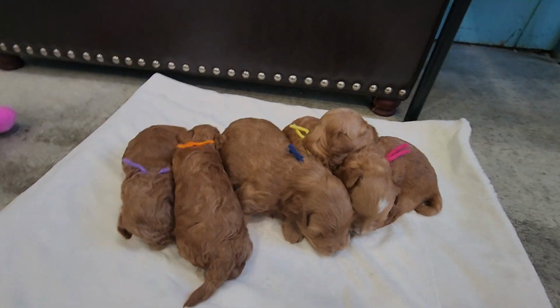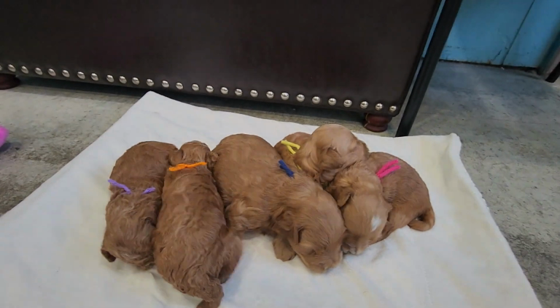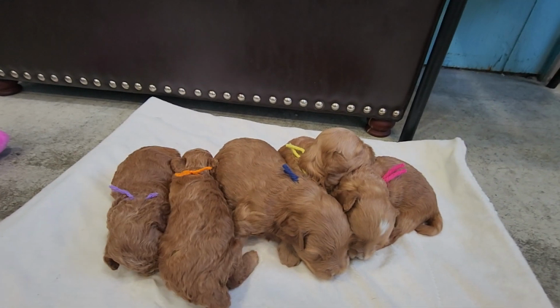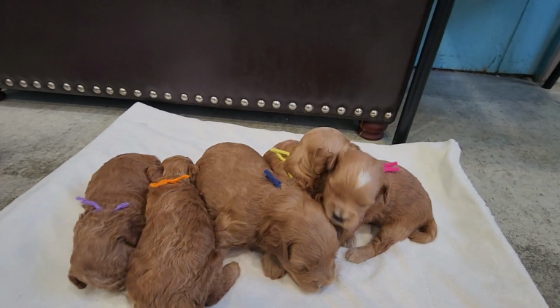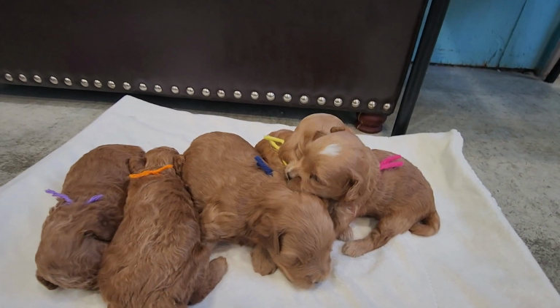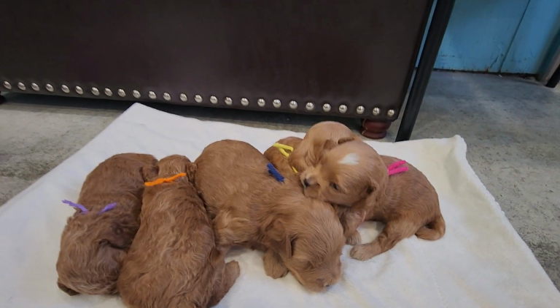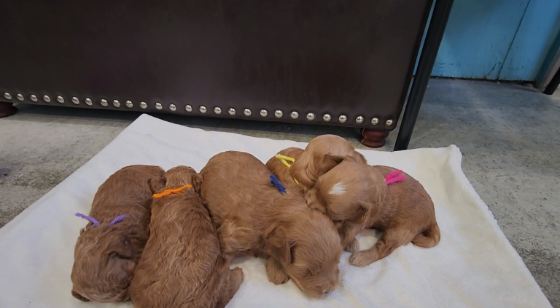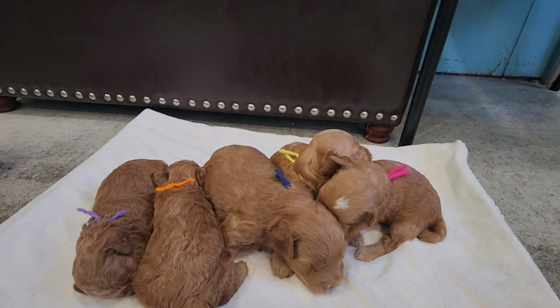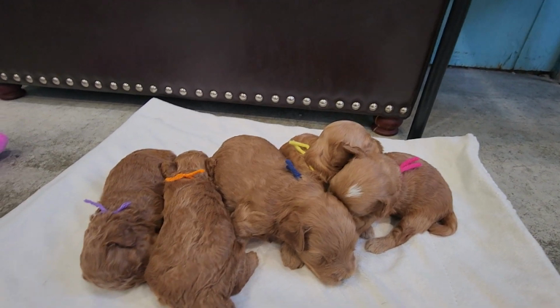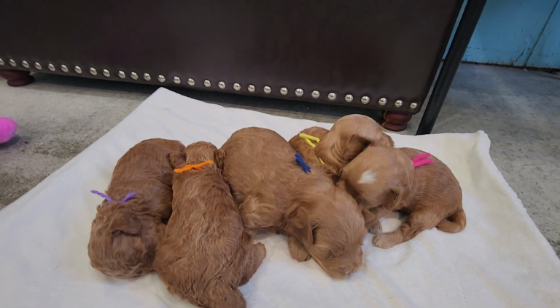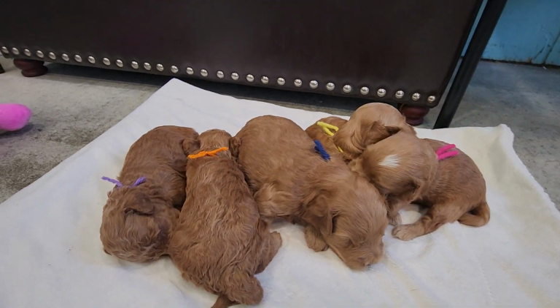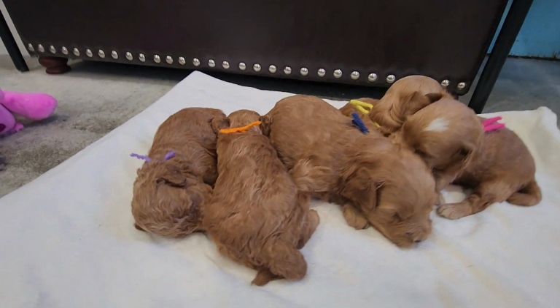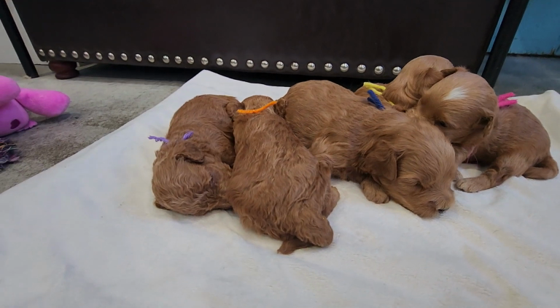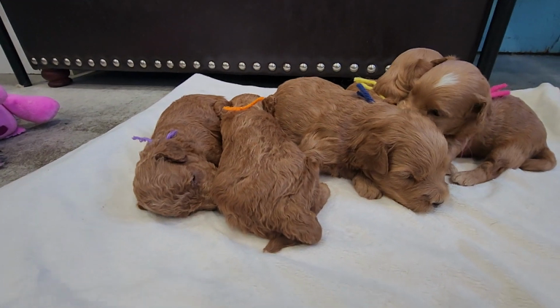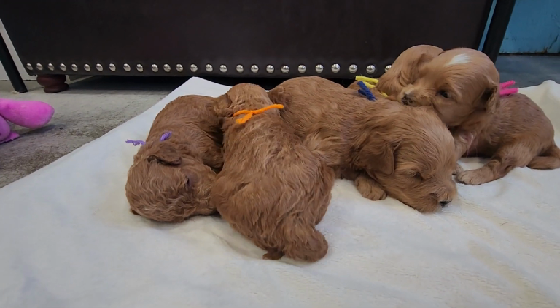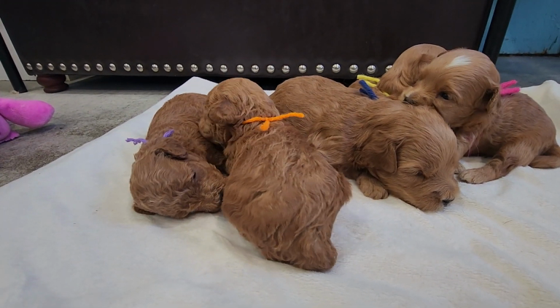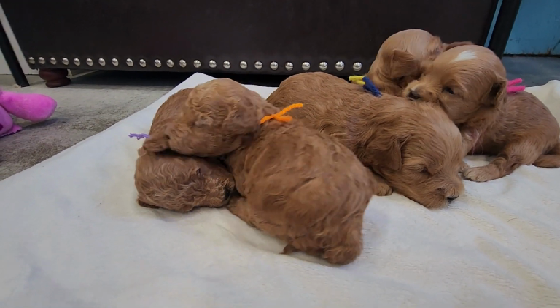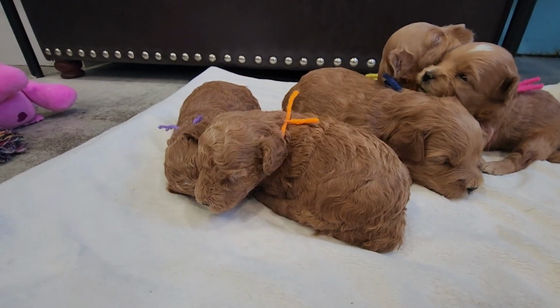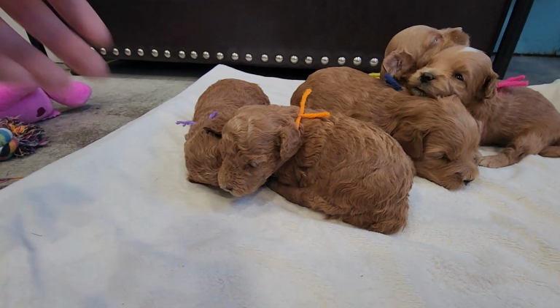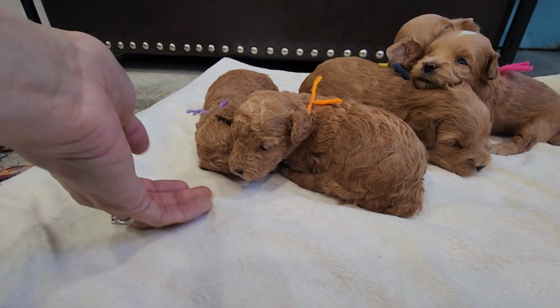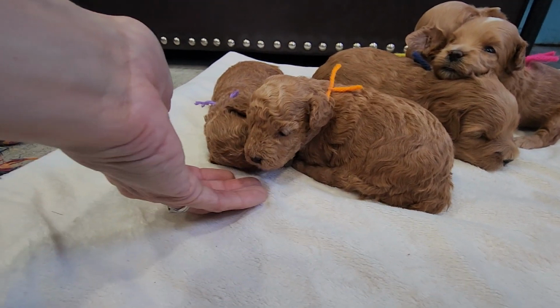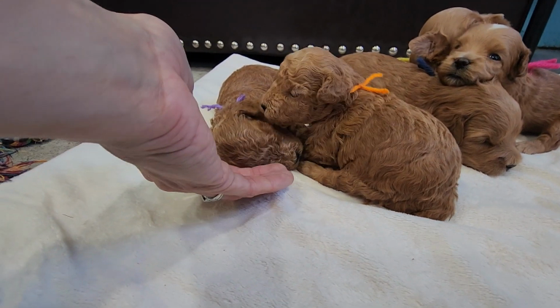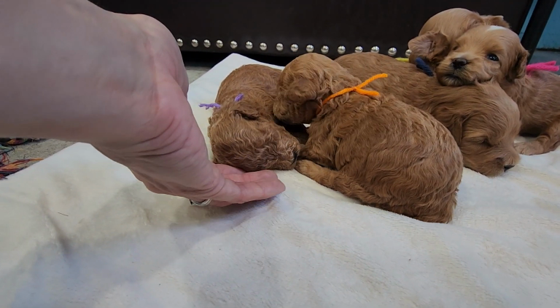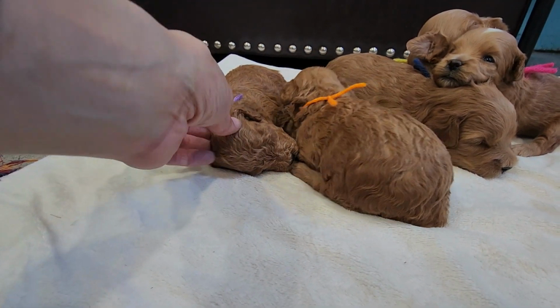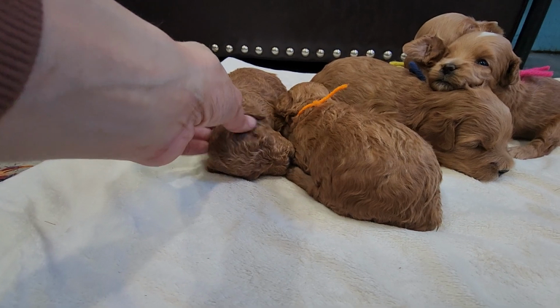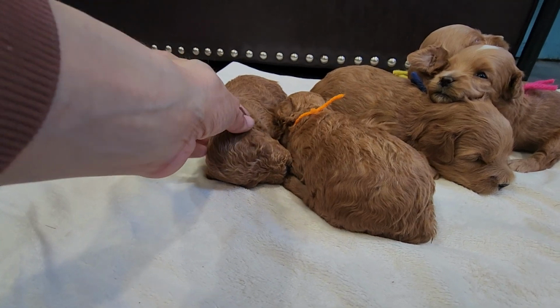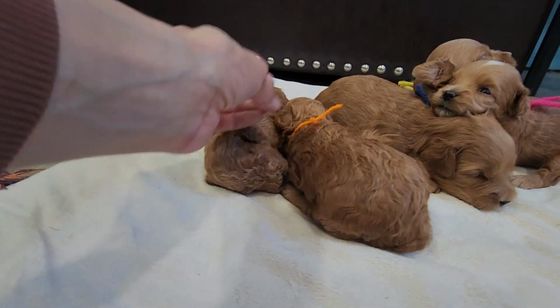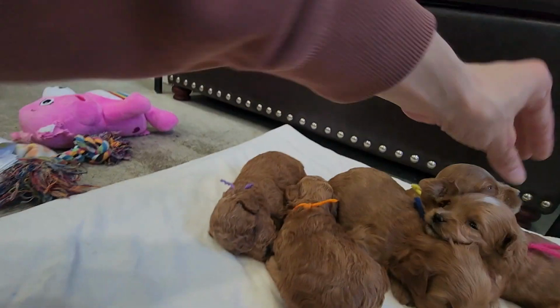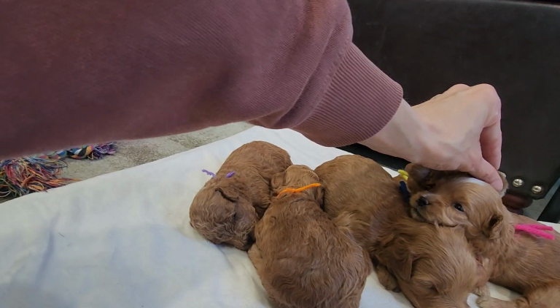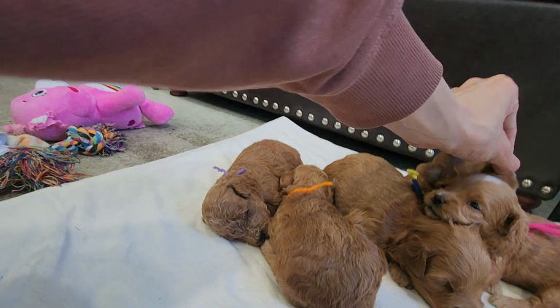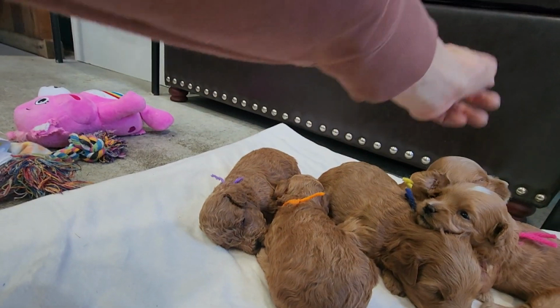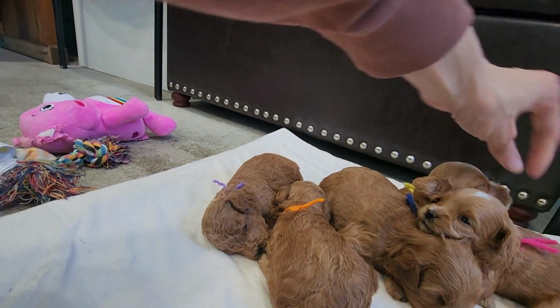Hello! Here I have Emi and Skipper's puppies. They are two weeks old and their eyes are open, ears are open, and they're army crawling just a little.